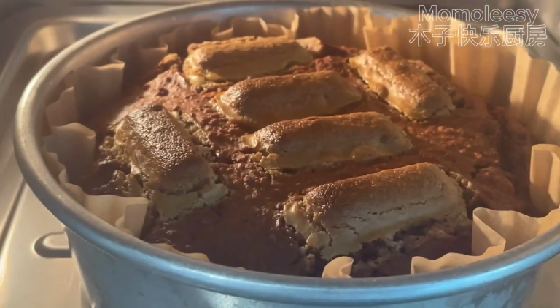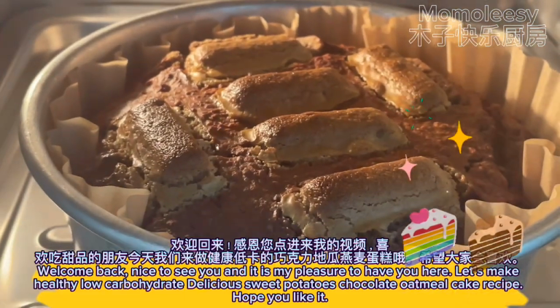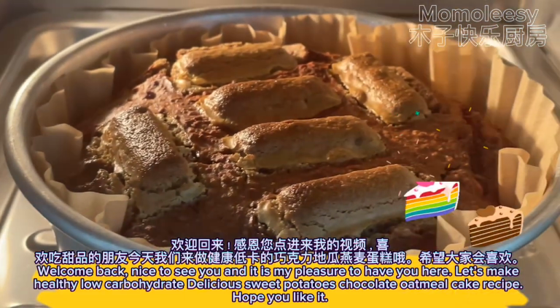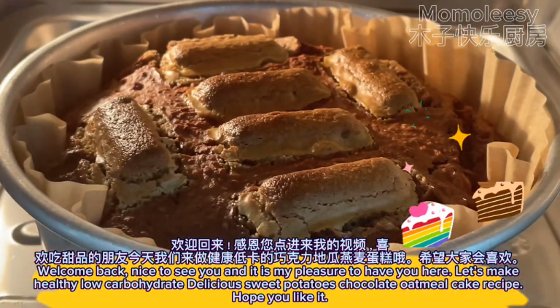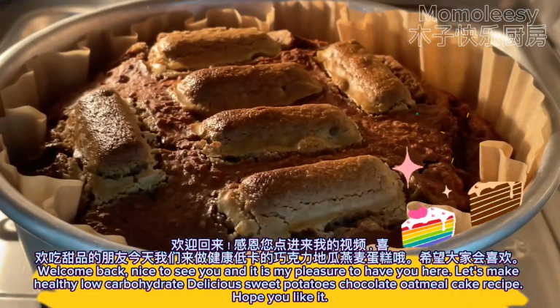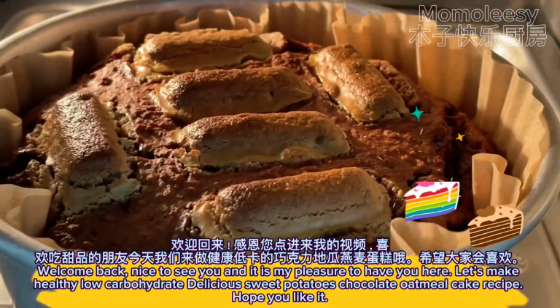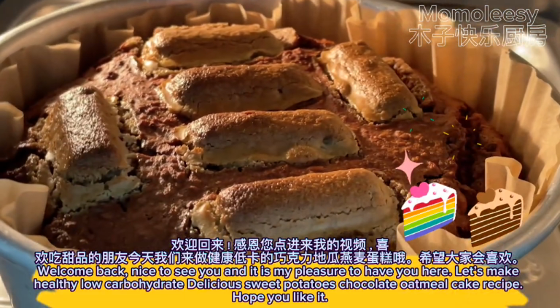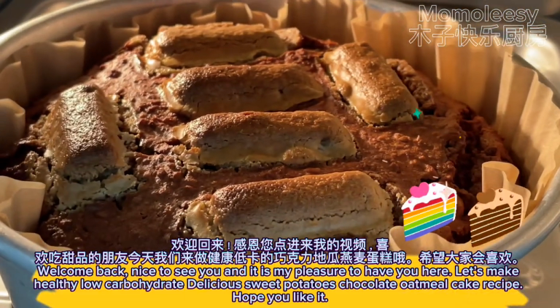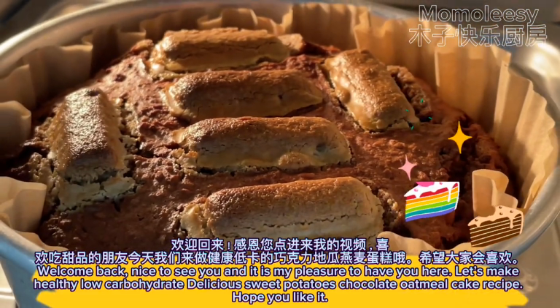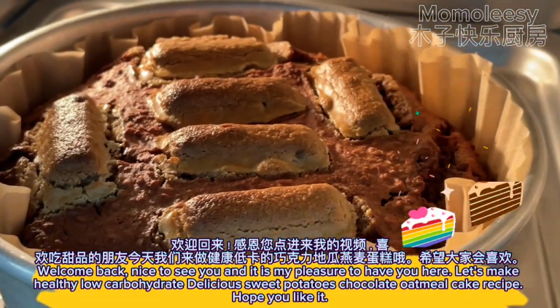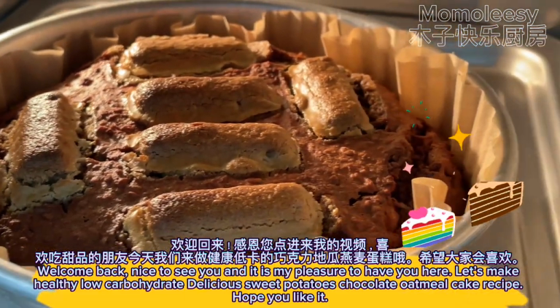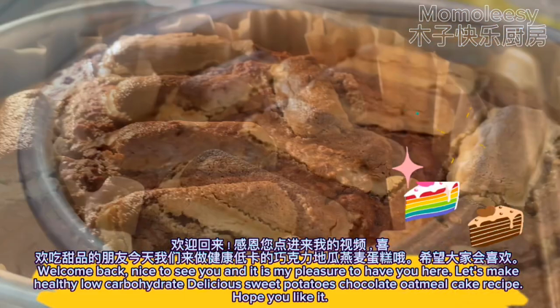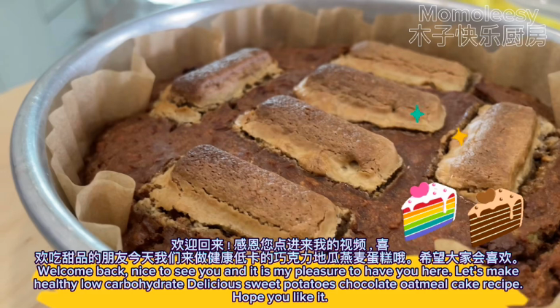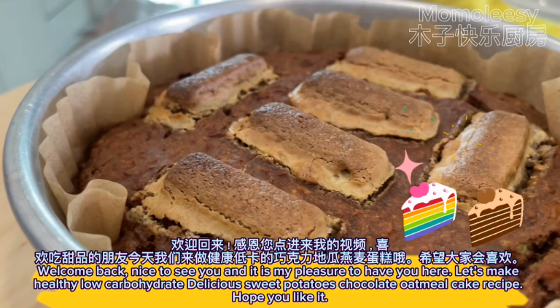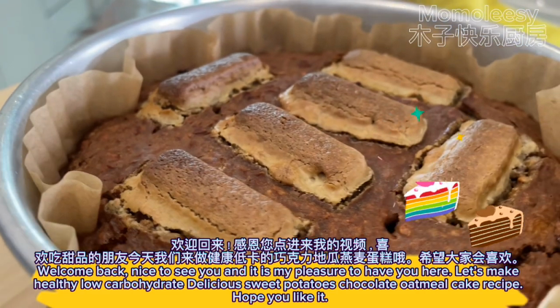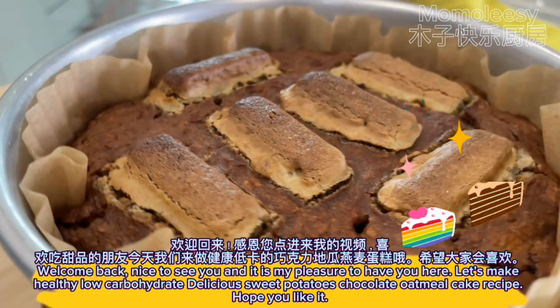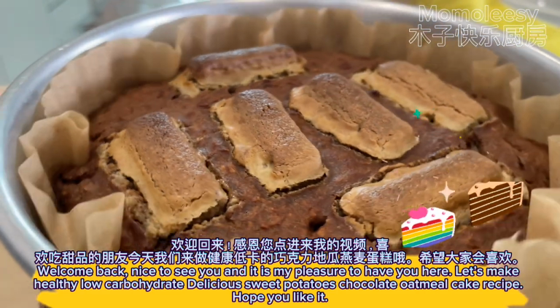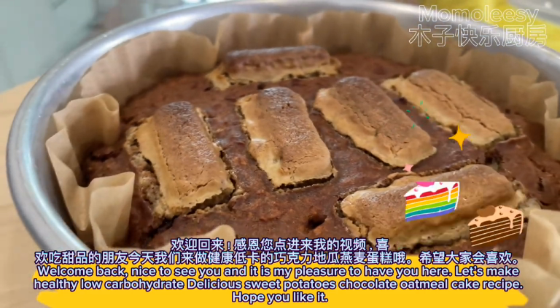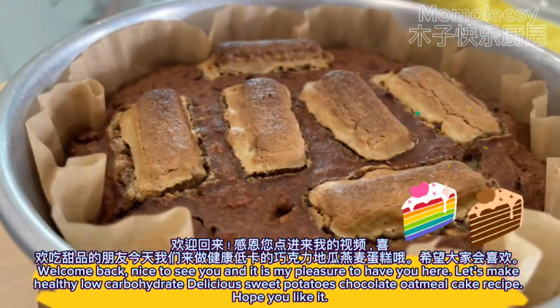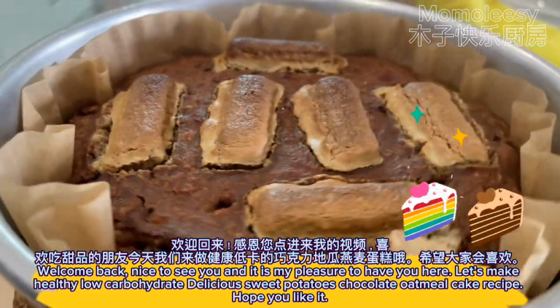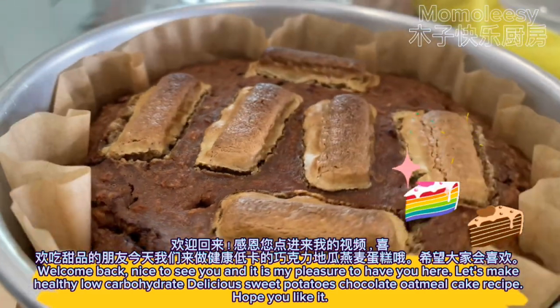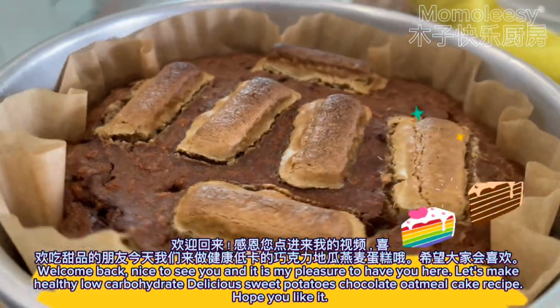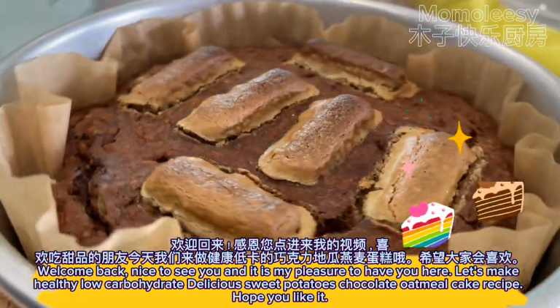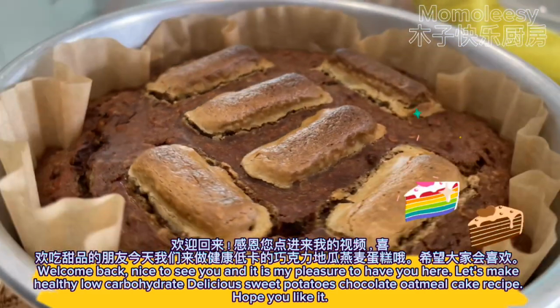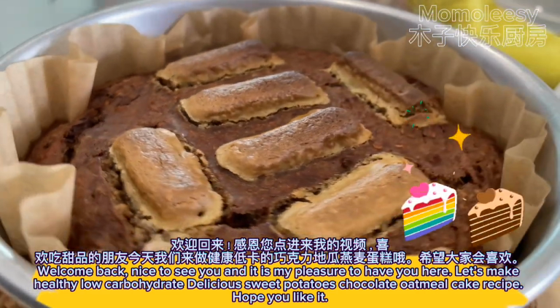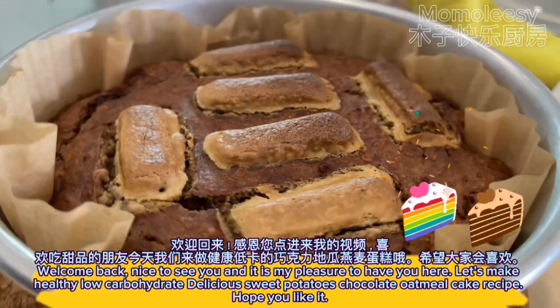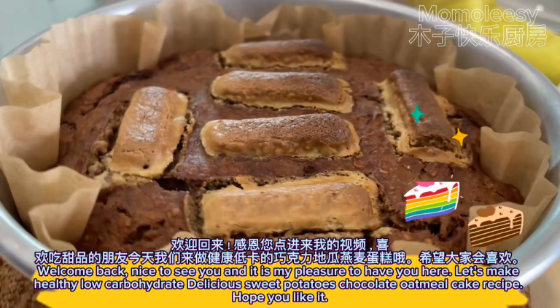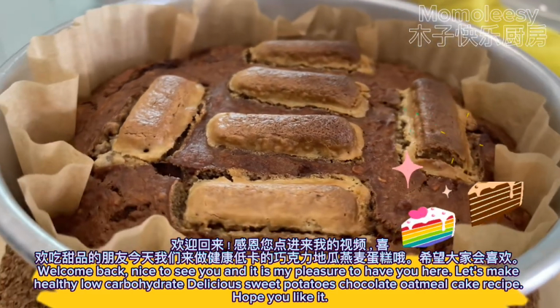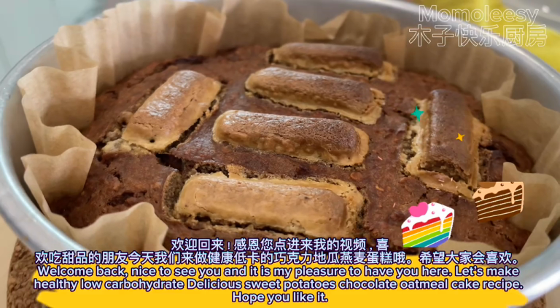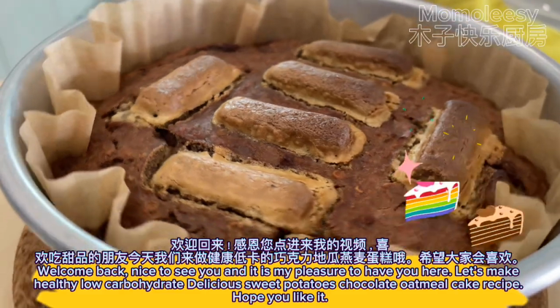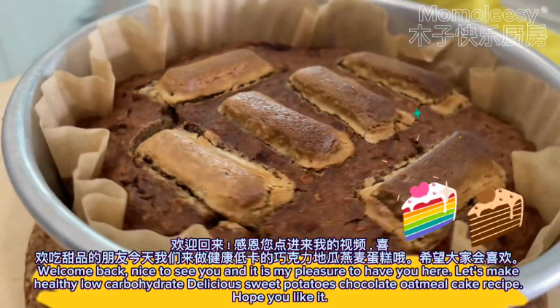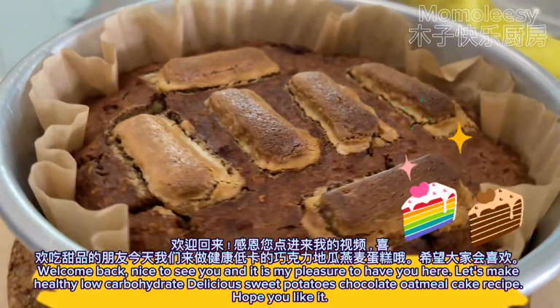Welcome back, nice to see you. It is my pleasure to have you here. Let's make a healthy, low-carbohydrate, delicious sweet potato chocolate oatmeal cake recipe. Hope you like it.